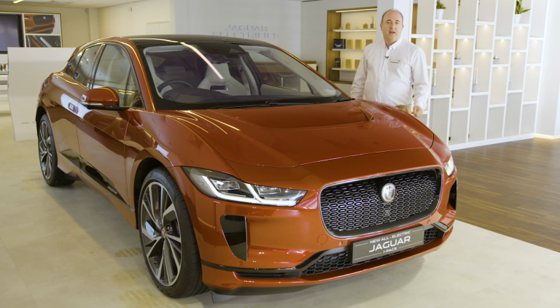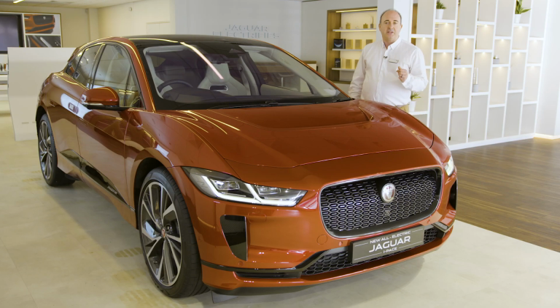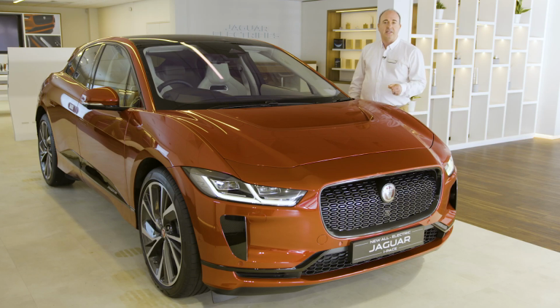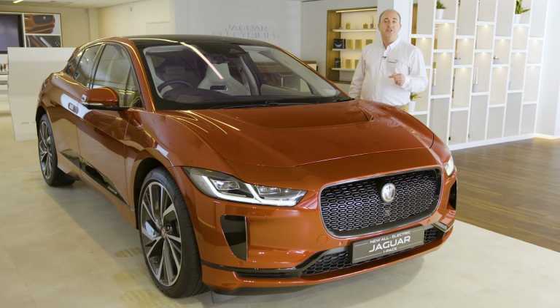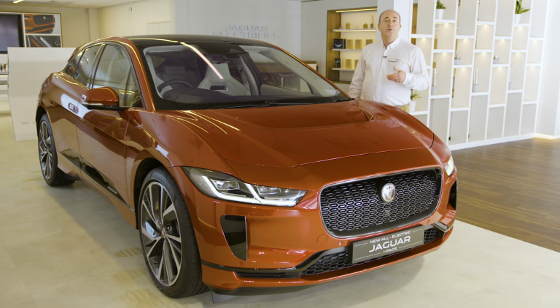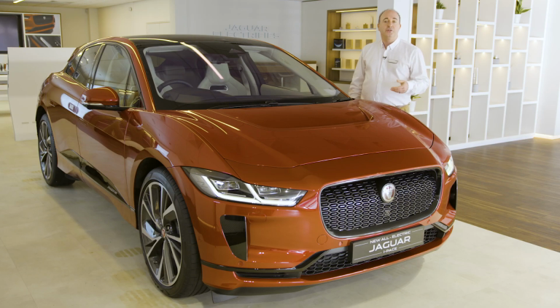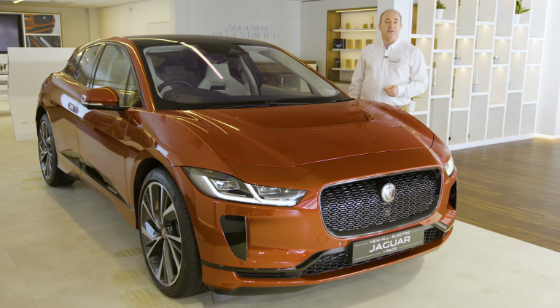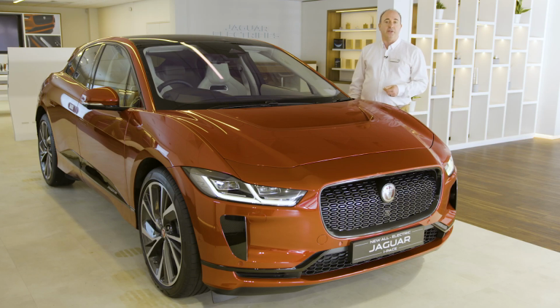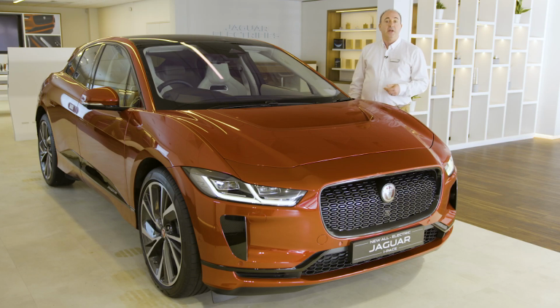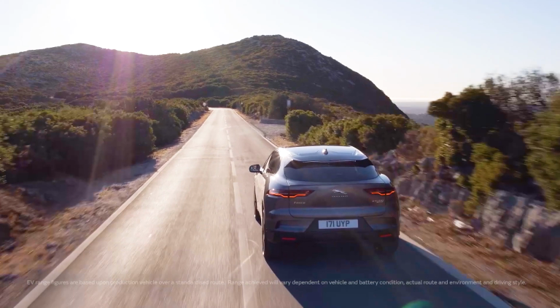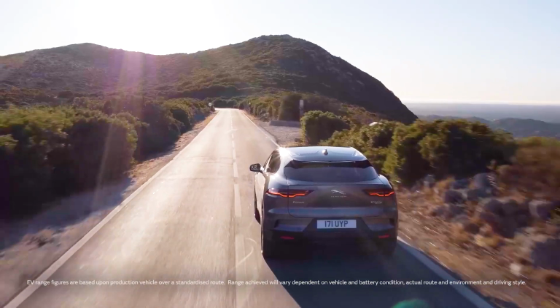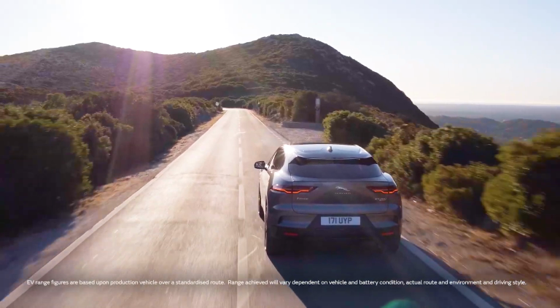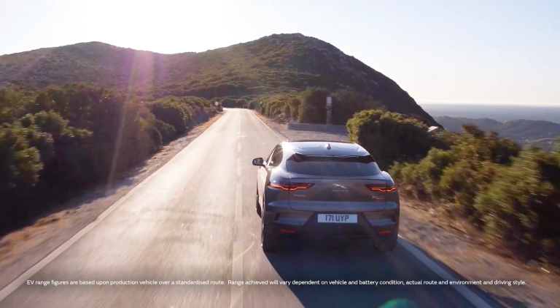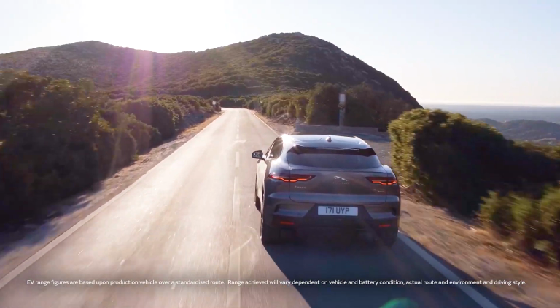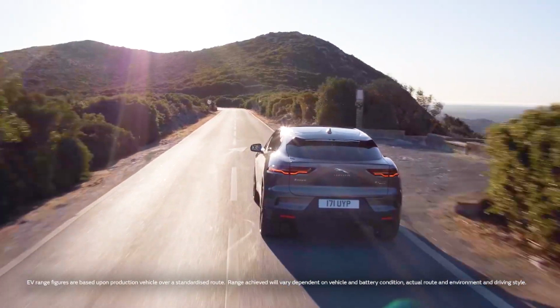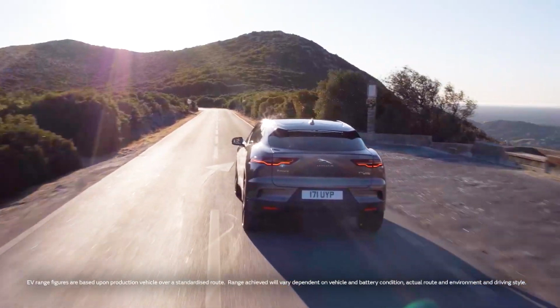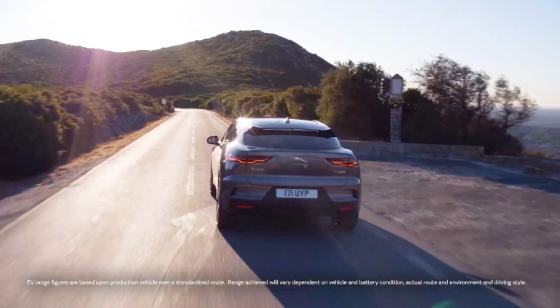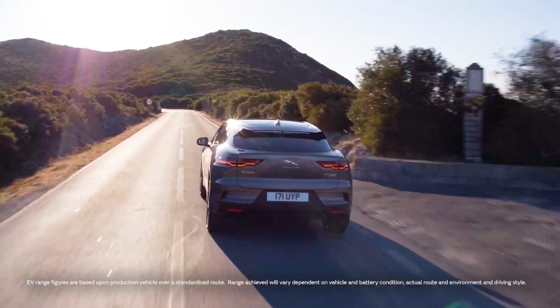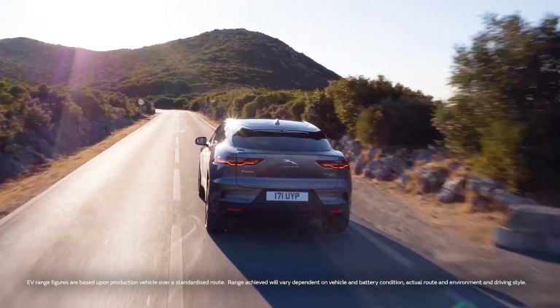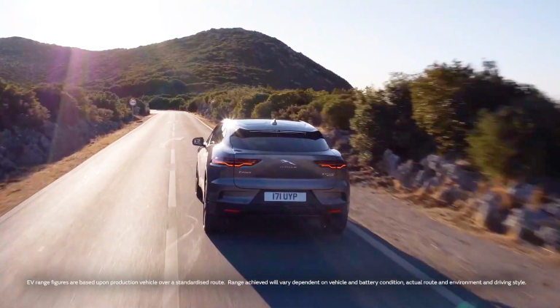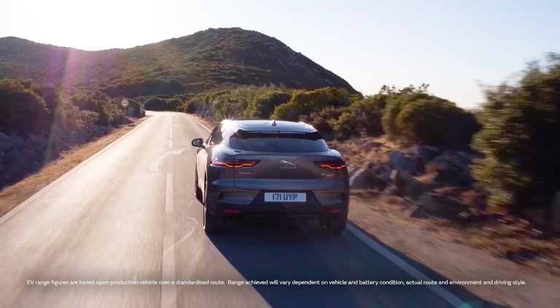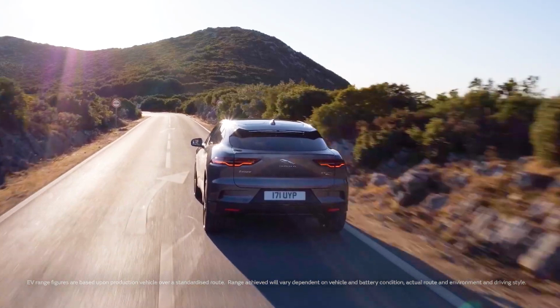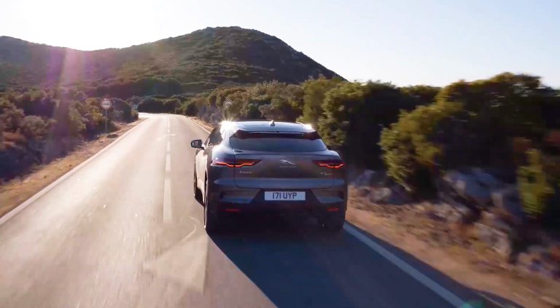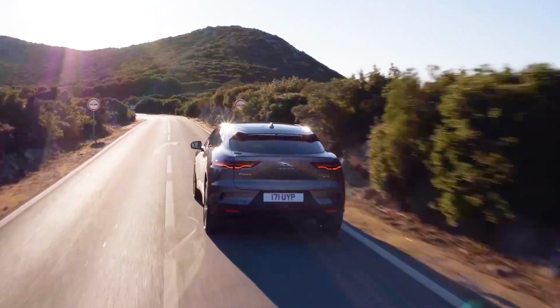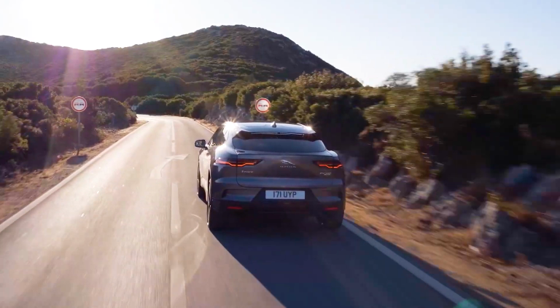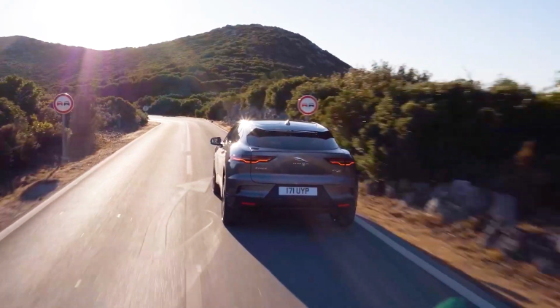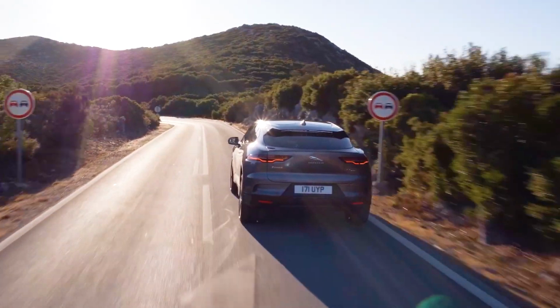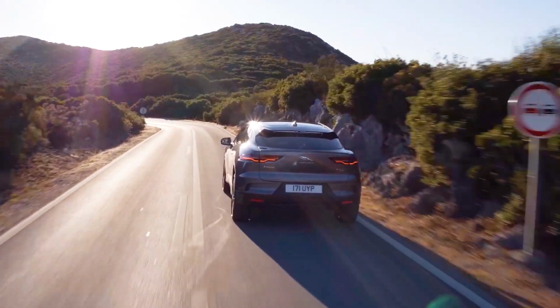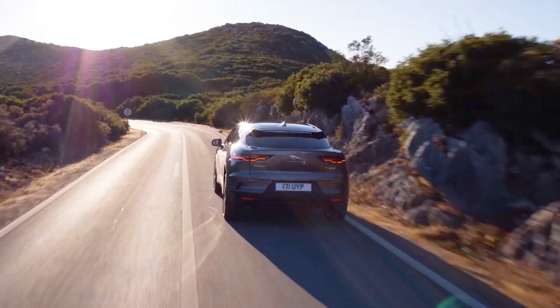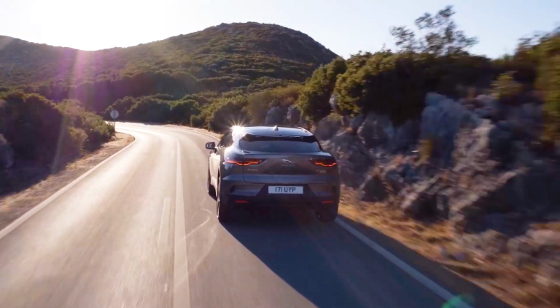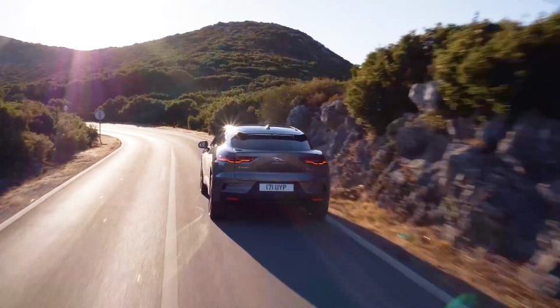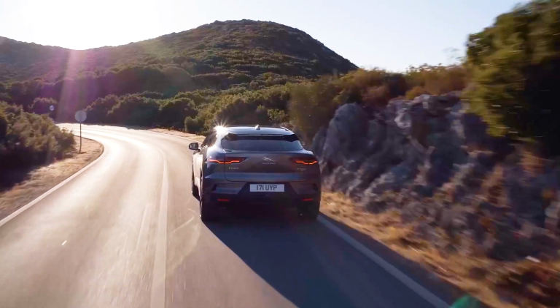And that practicality continues with the usable electric range. The official figure is 292 miles. In real world driving the actual figure you get is heavily dependent on usage — used exclusively around town it'll beat 300 miles before it needs charging.